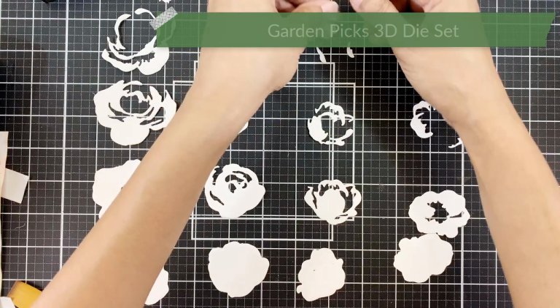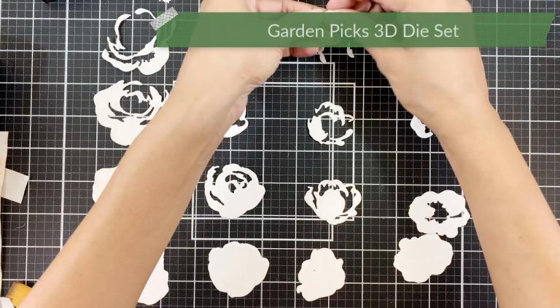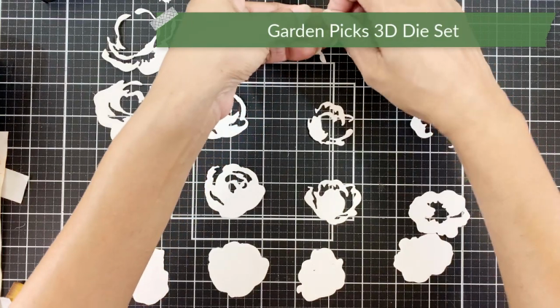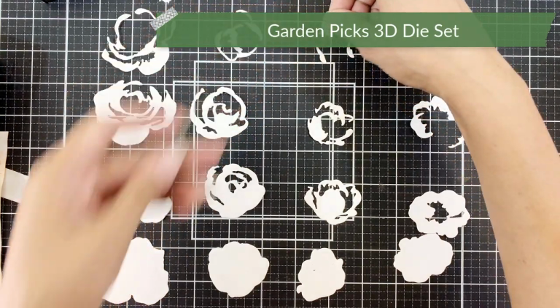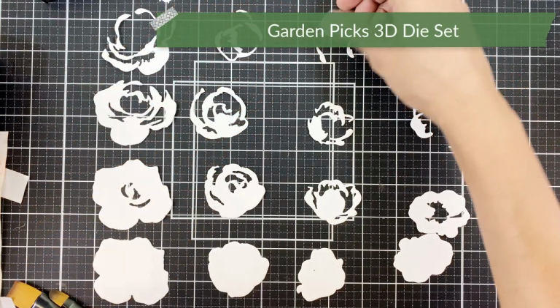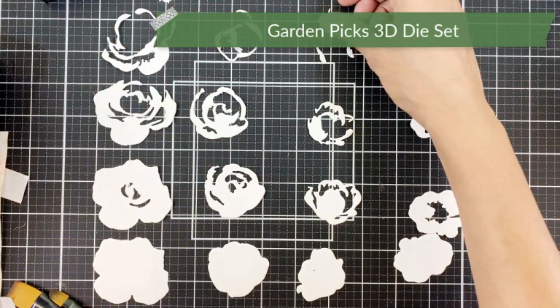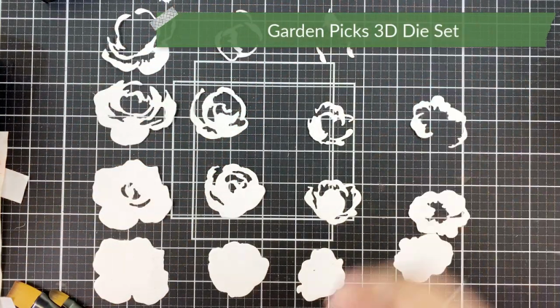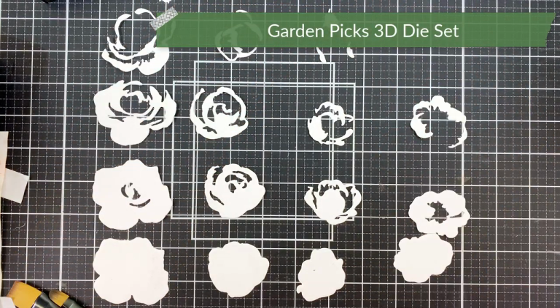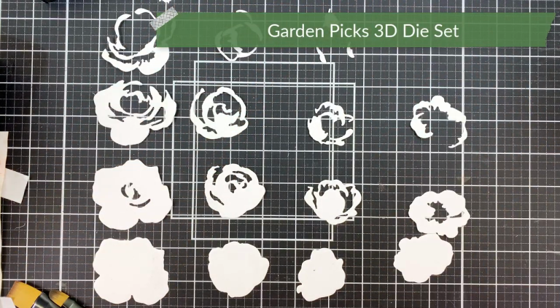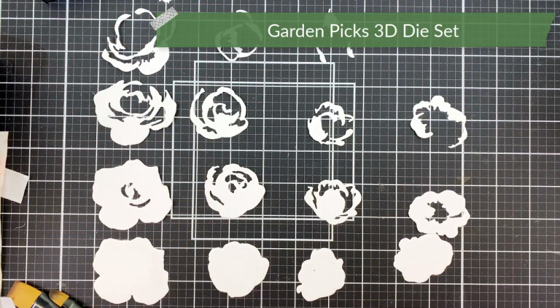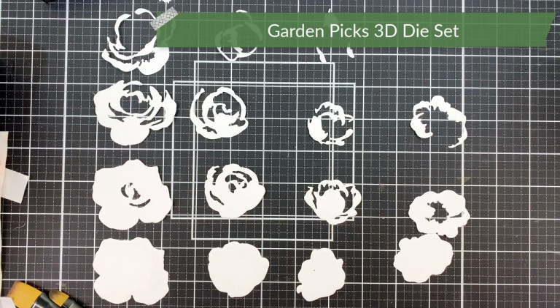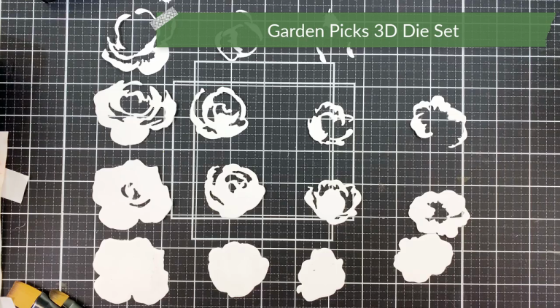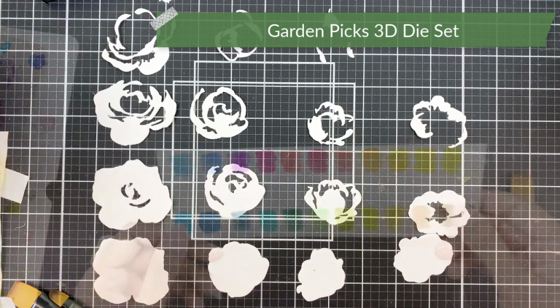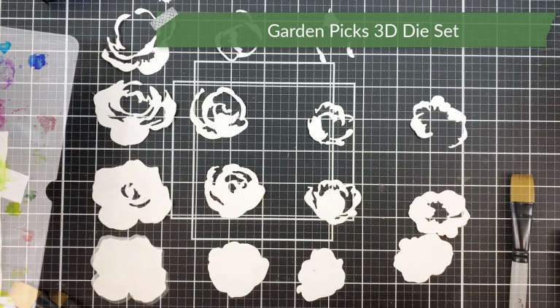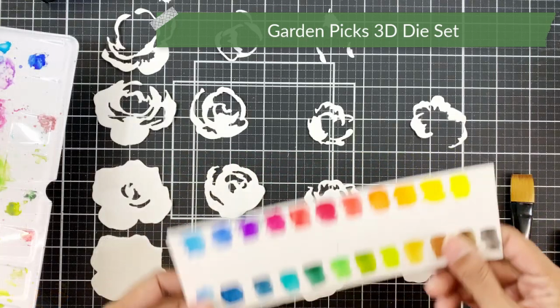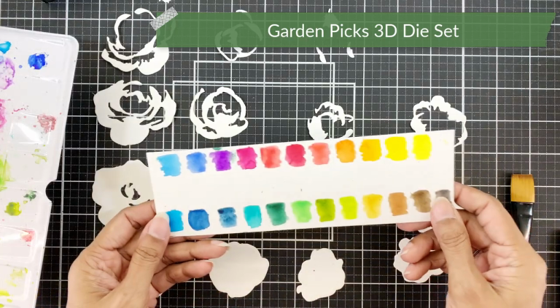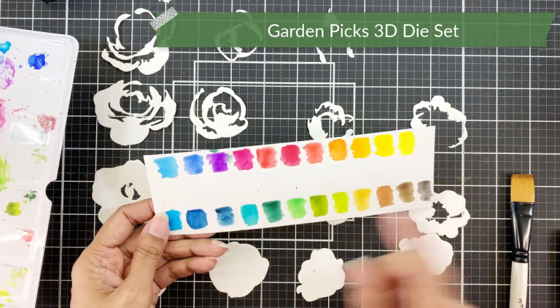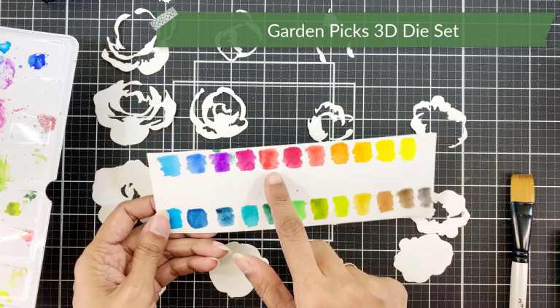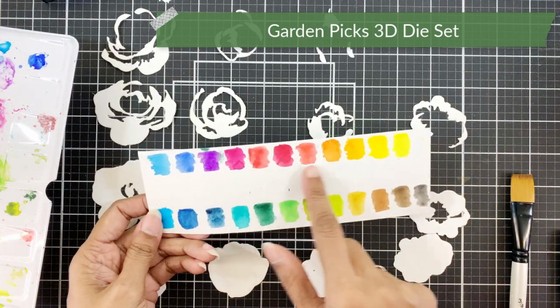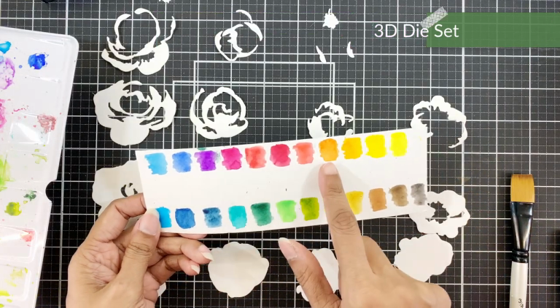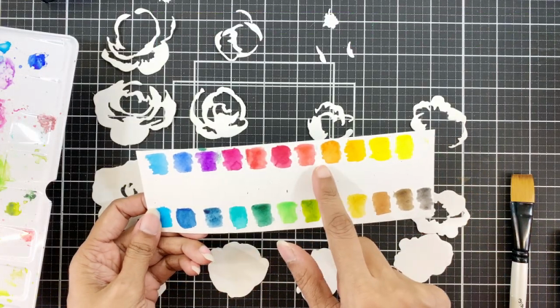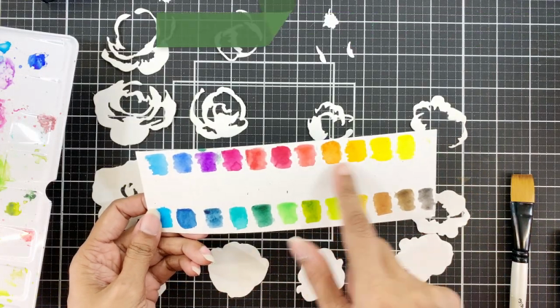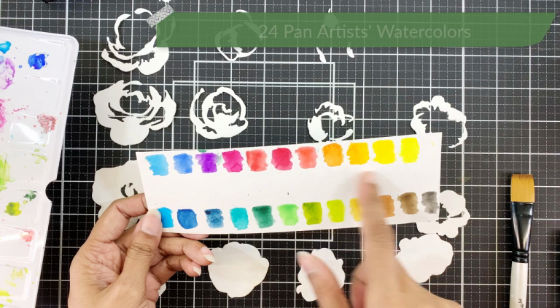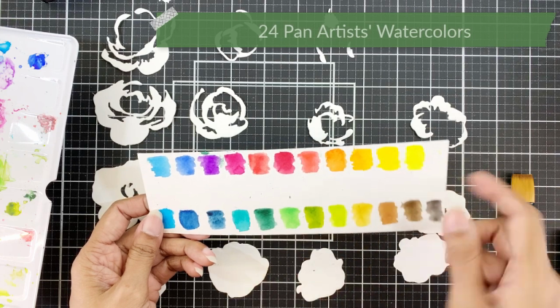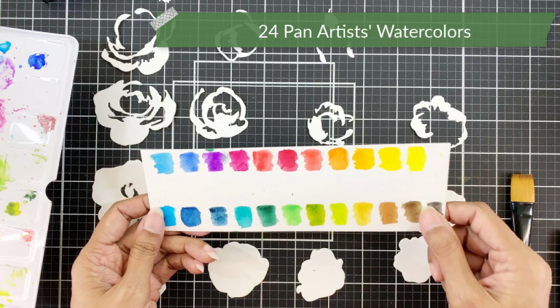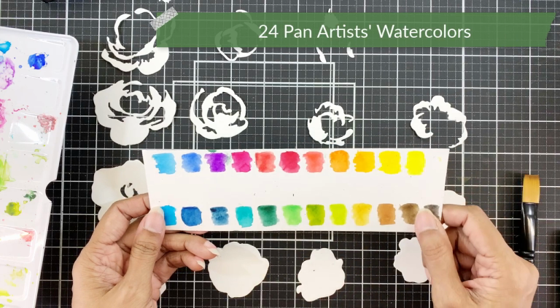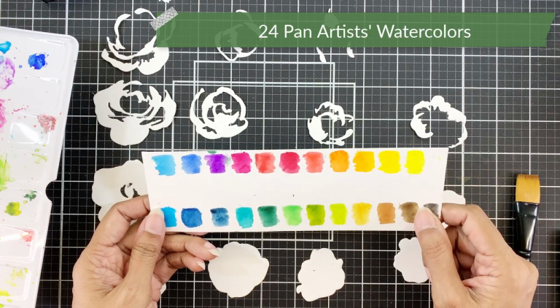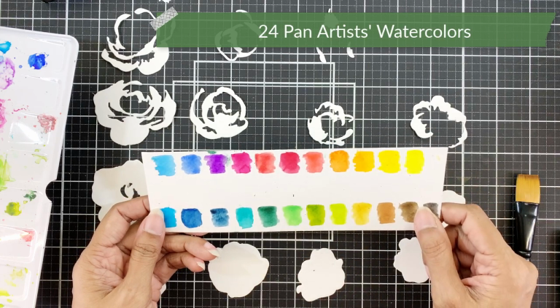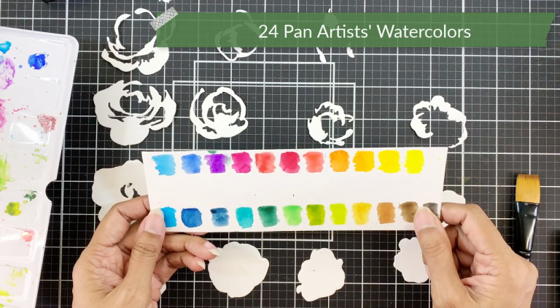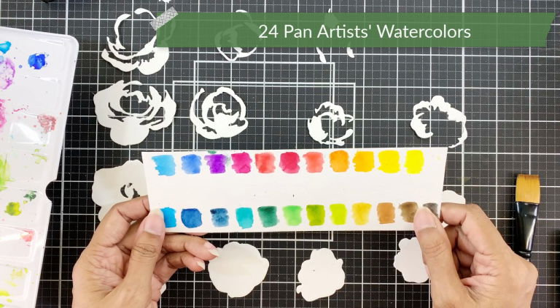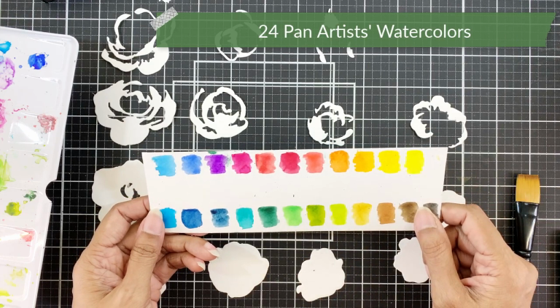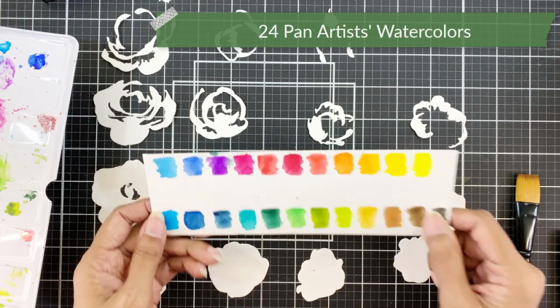I have already die cut all the layers for the roses and I used the 9 by 12 watercolor pad for this. I will use artist watercolor to color the die cuts and use shades of reds, oranges and a bit of coral.